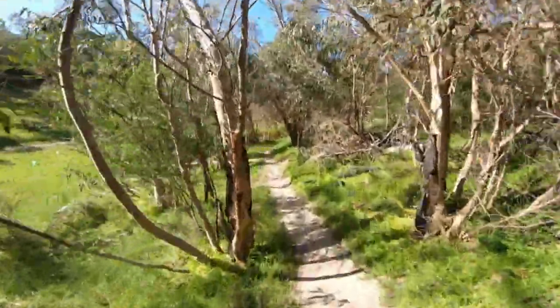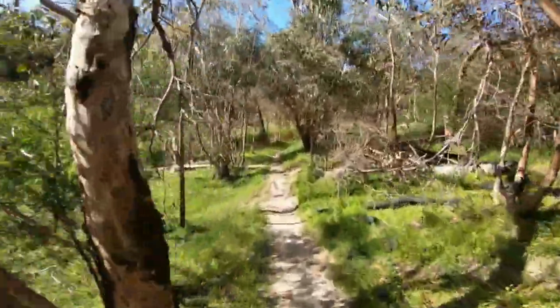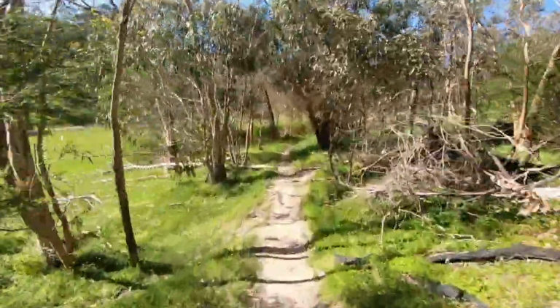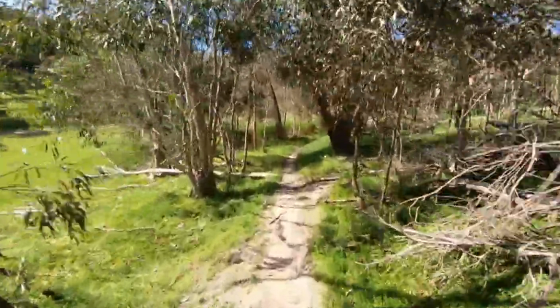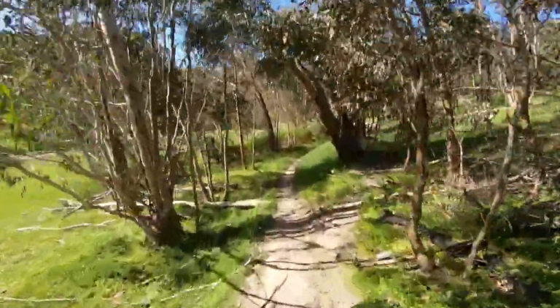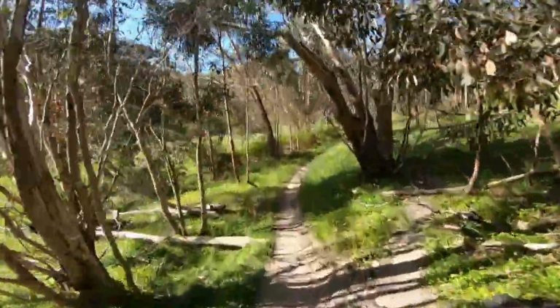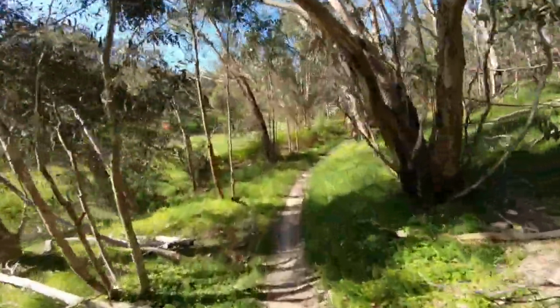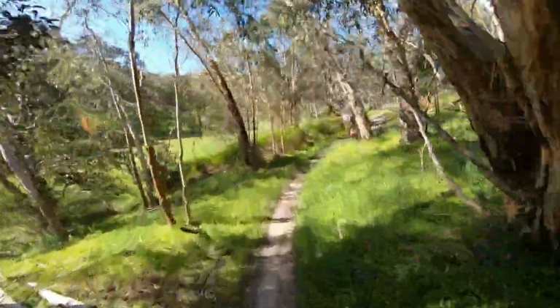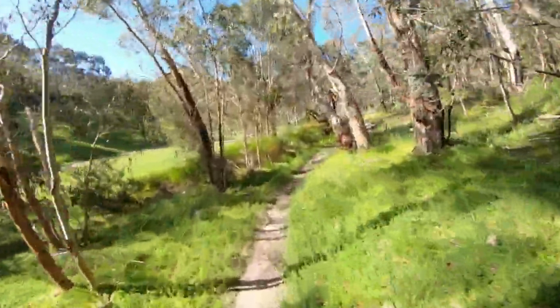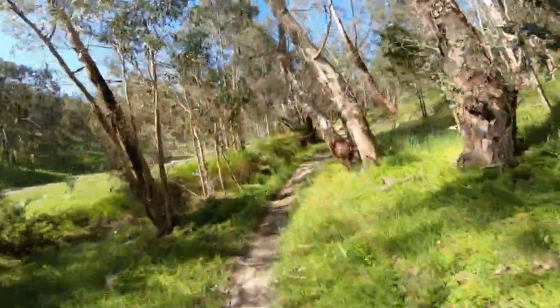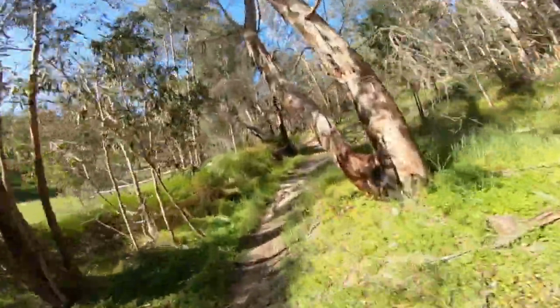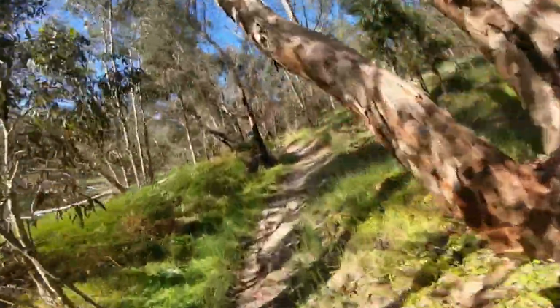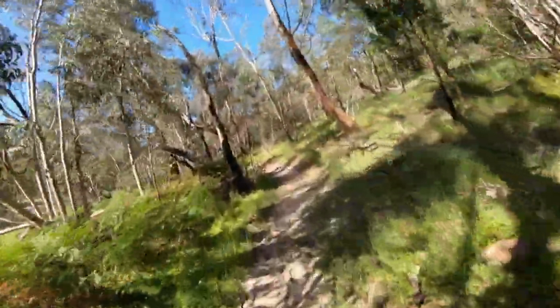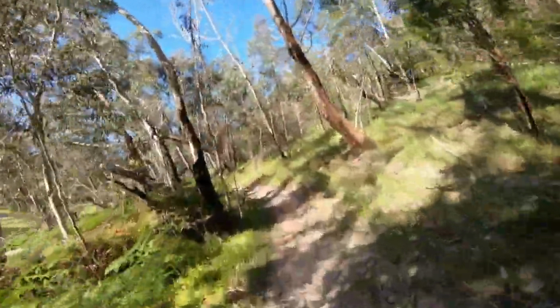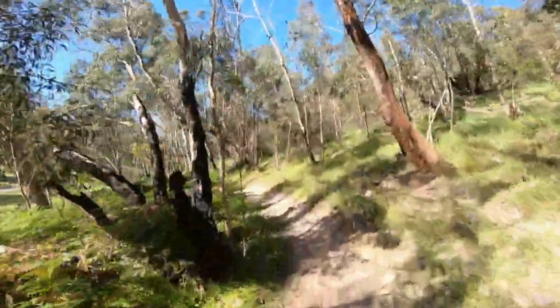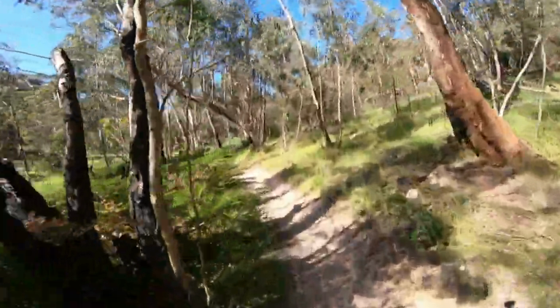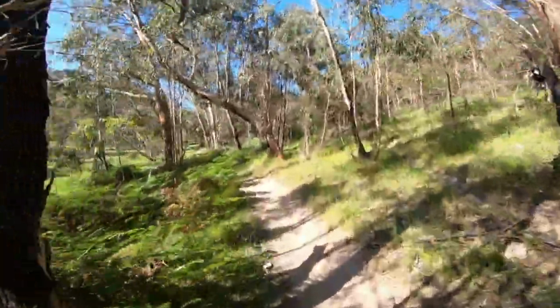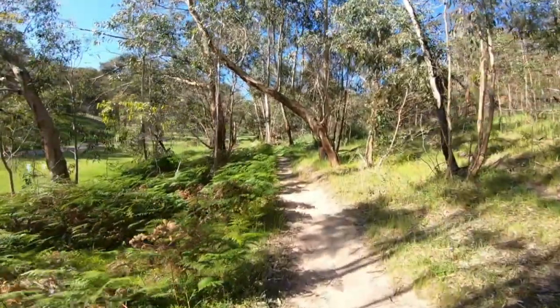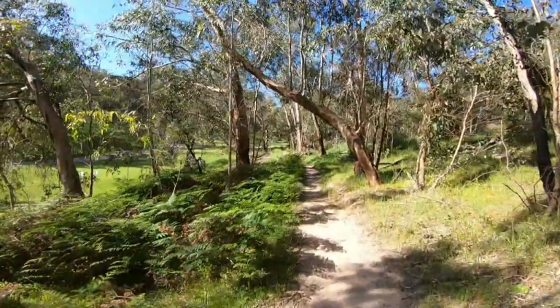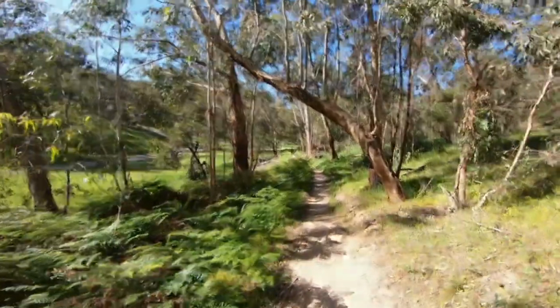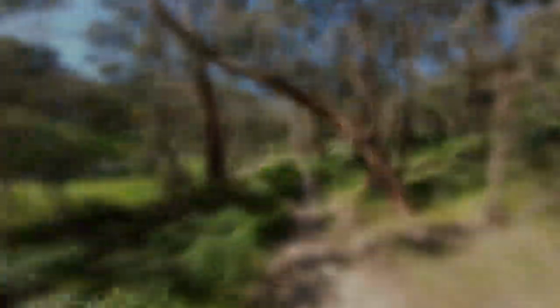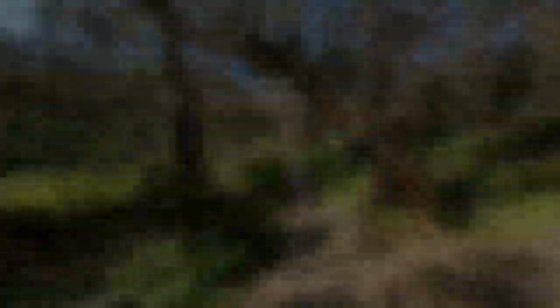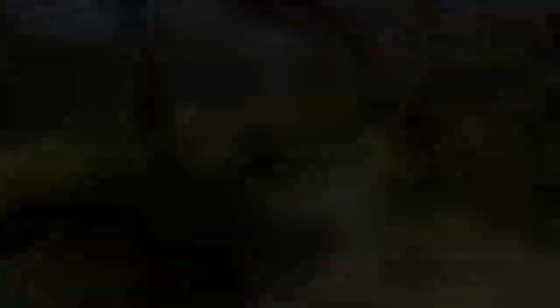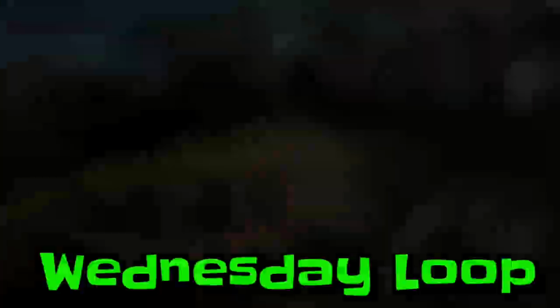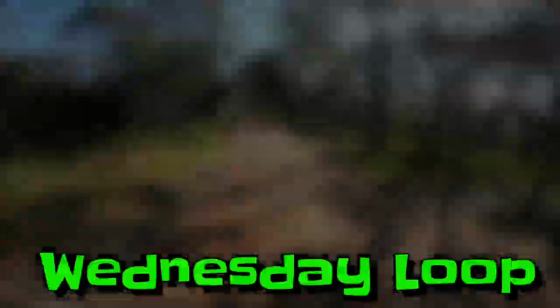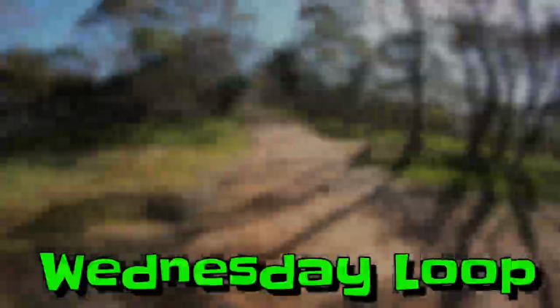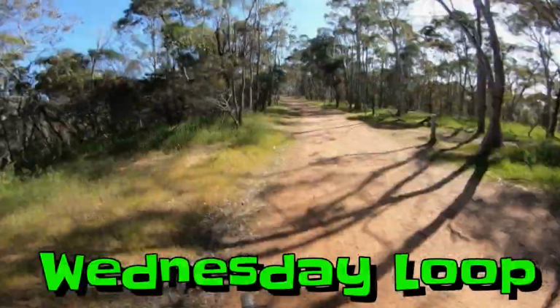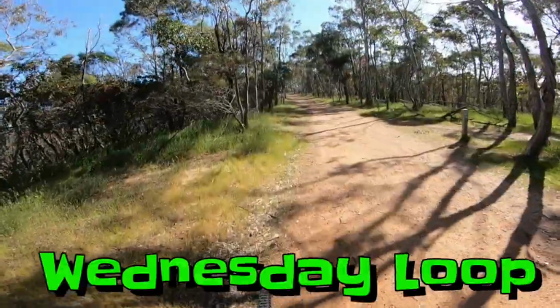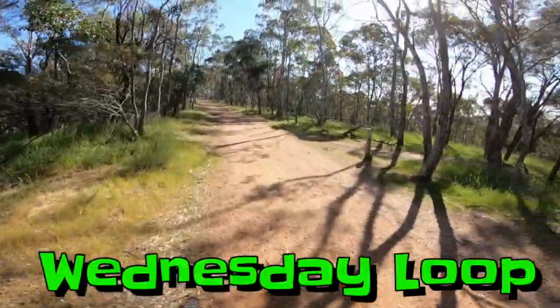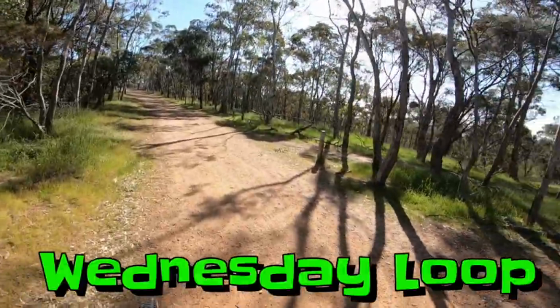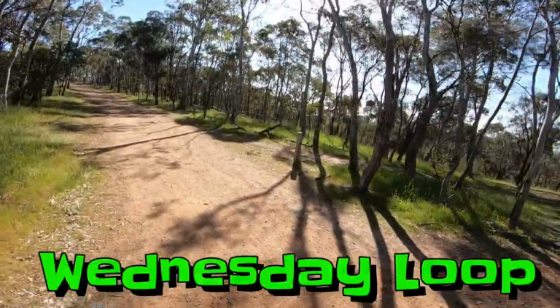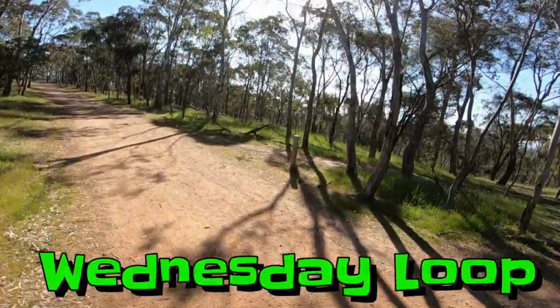Great track, so much fun. Anstey's Hill Recreation Park in South Australia.